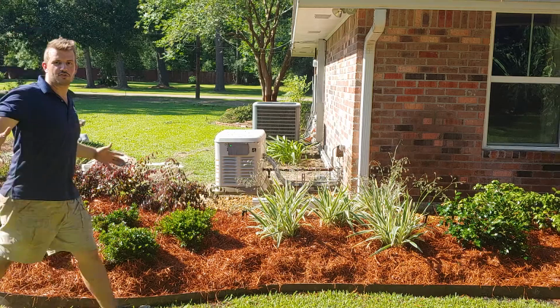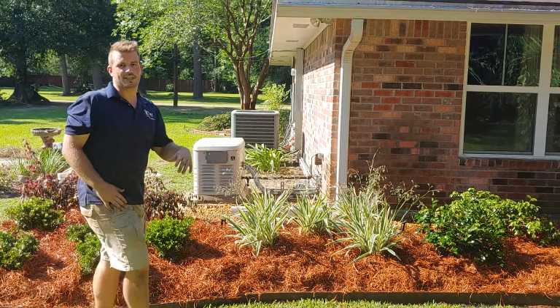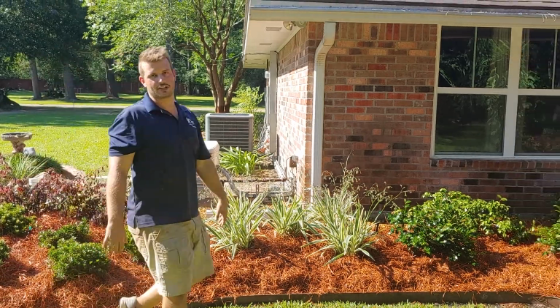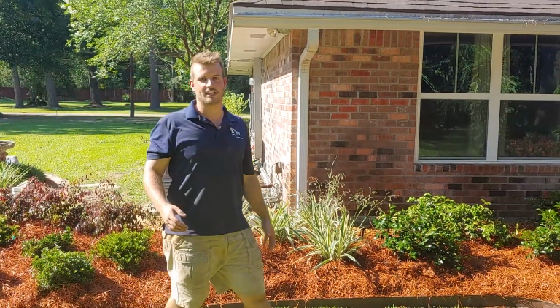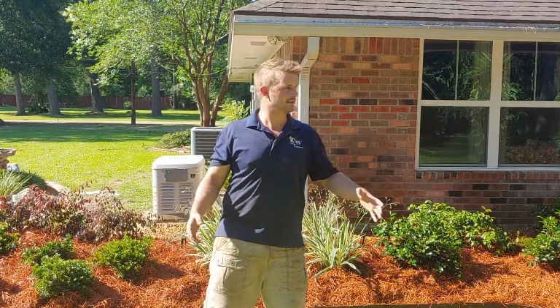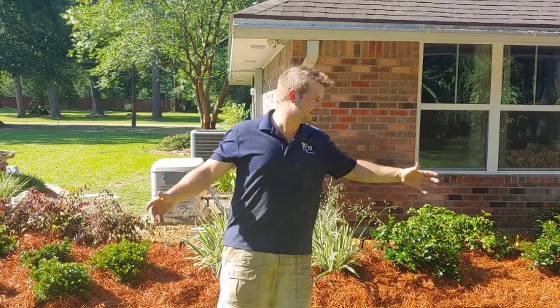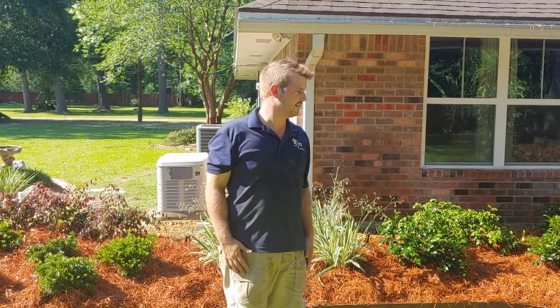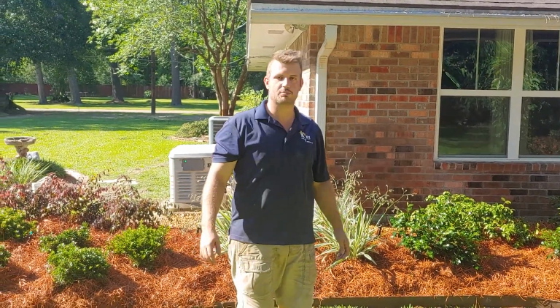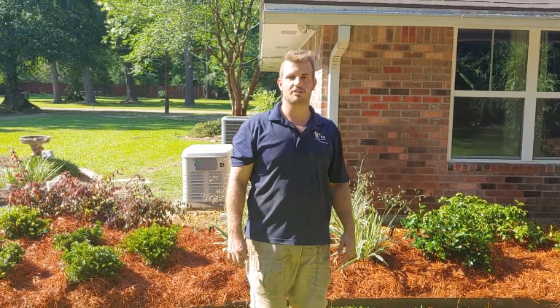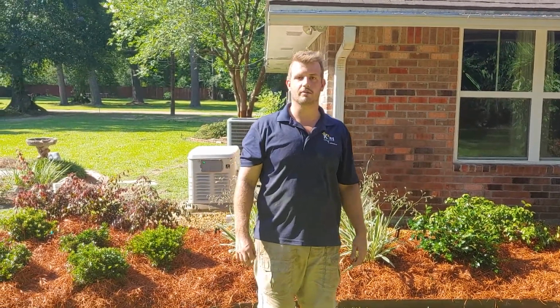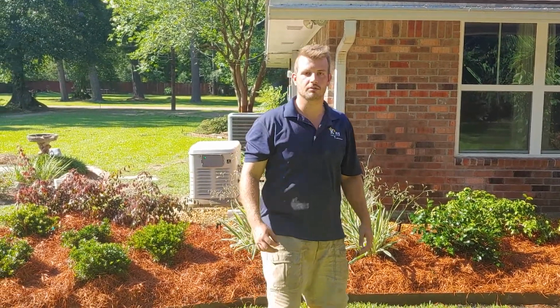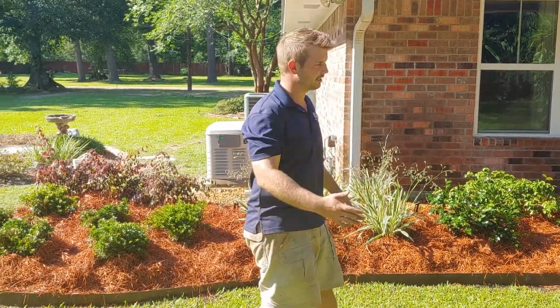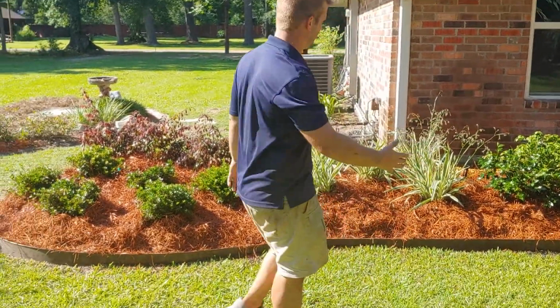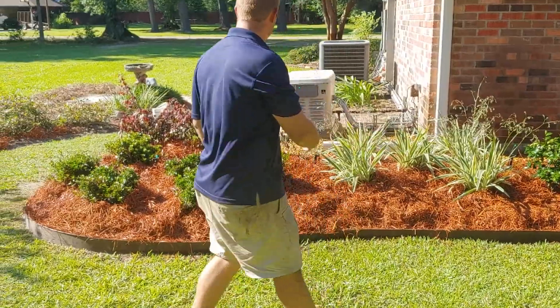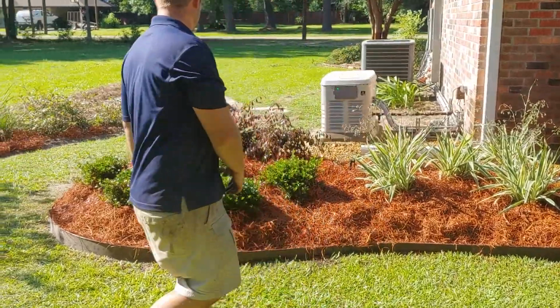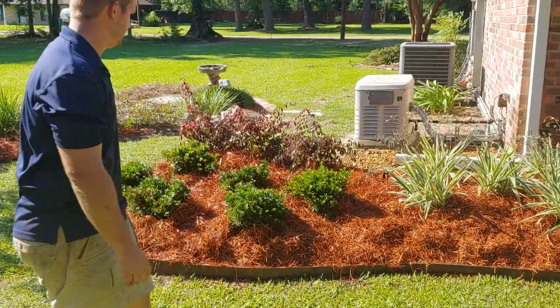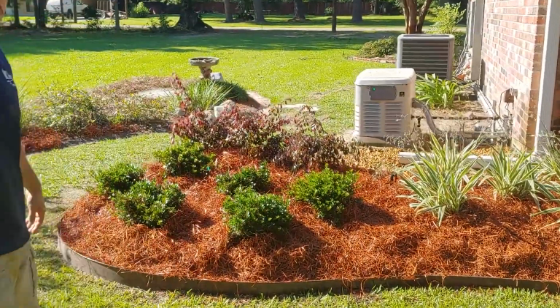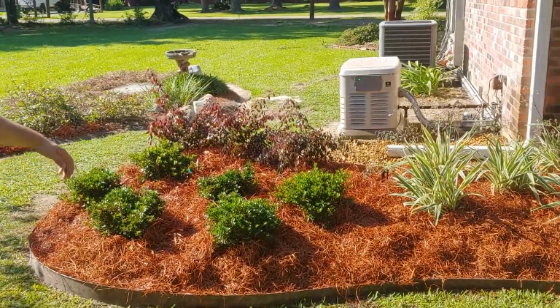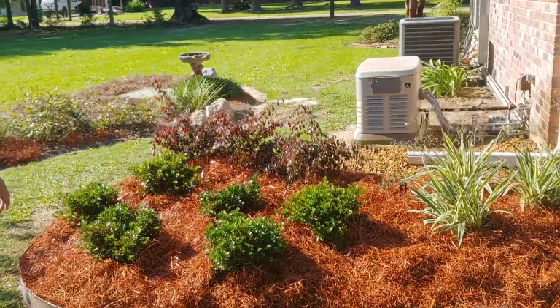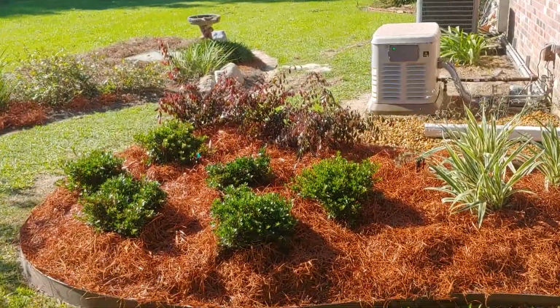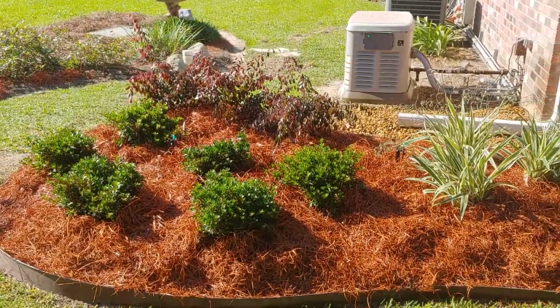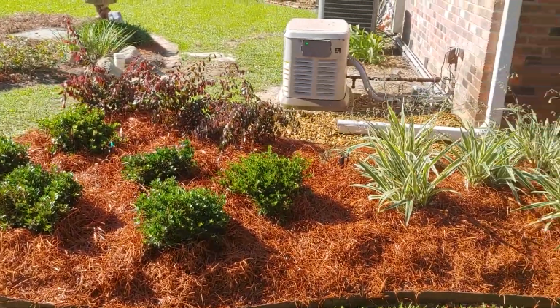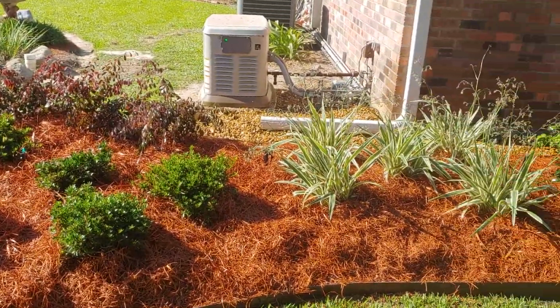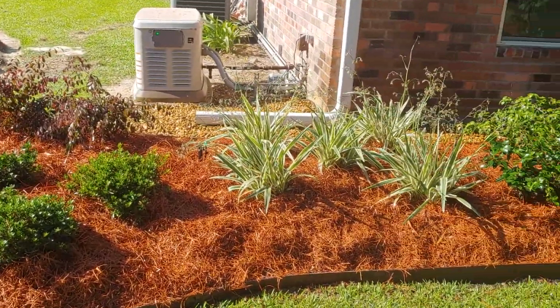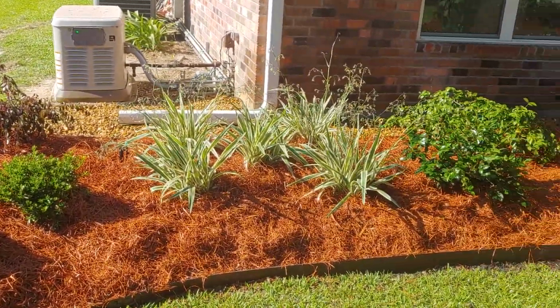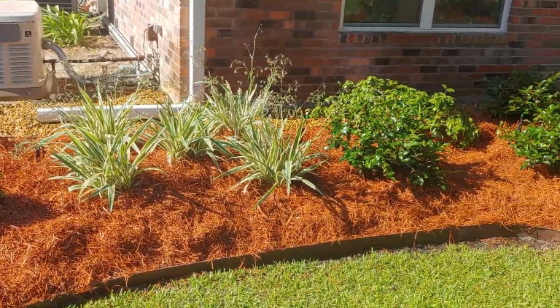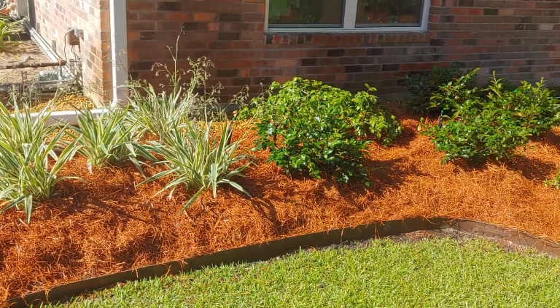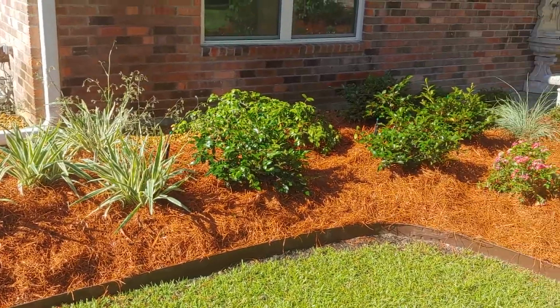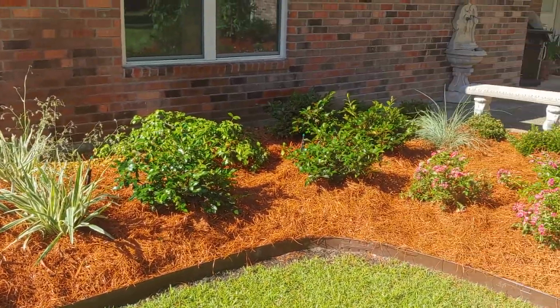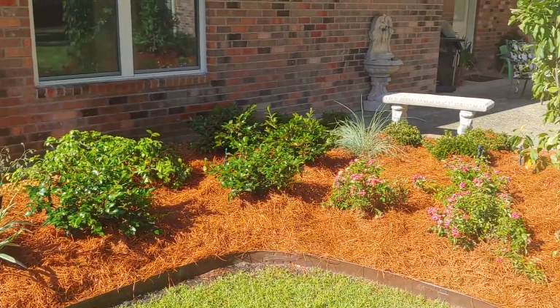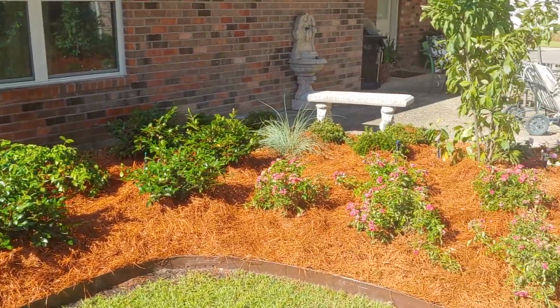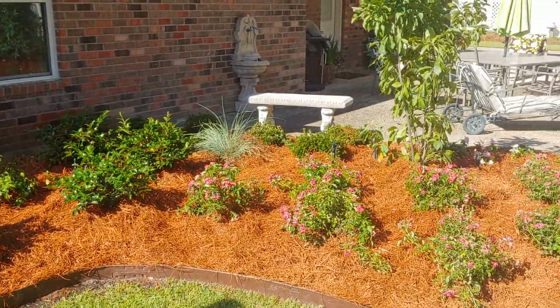Joseph King with King Lawn and Landscape. Here we are at a finished project — a redo — to take a look at it. We just ripped everything out and started fresh.